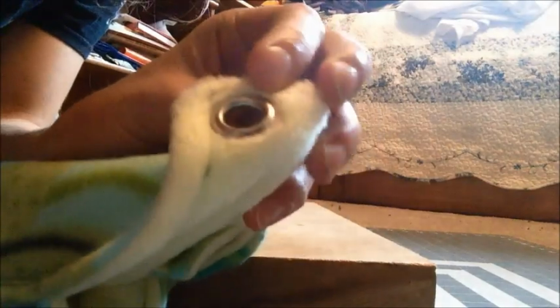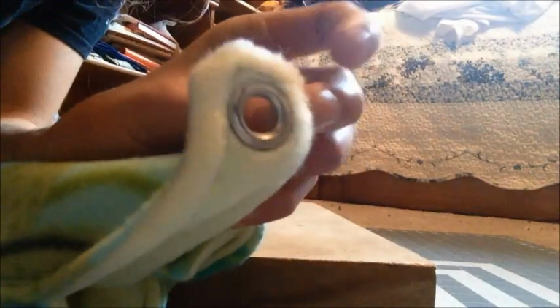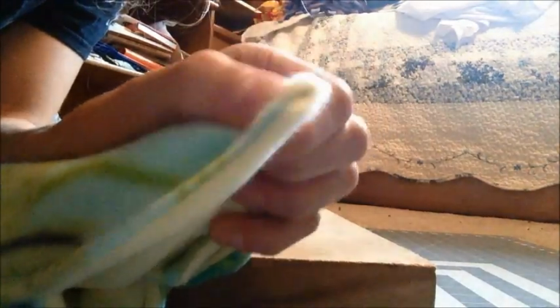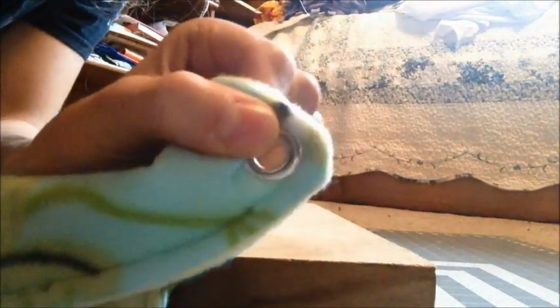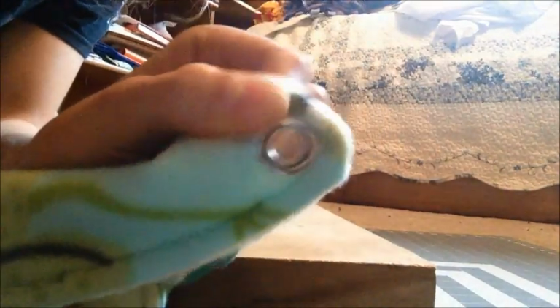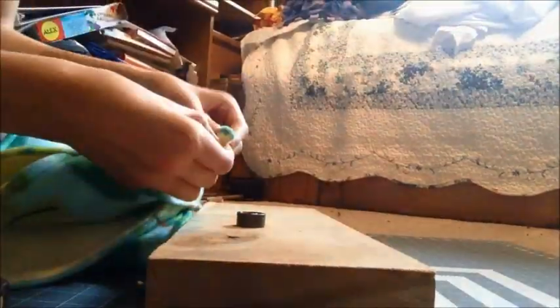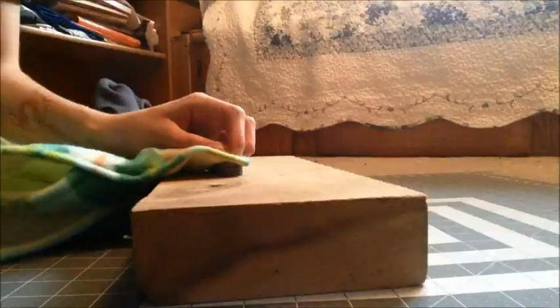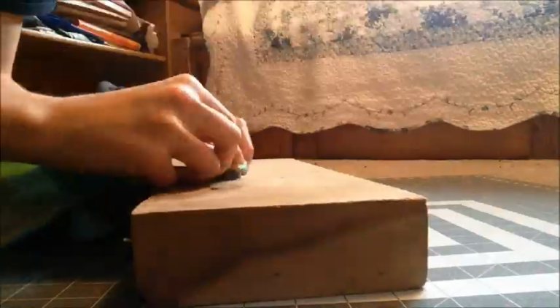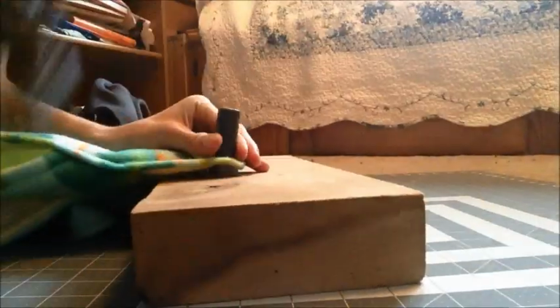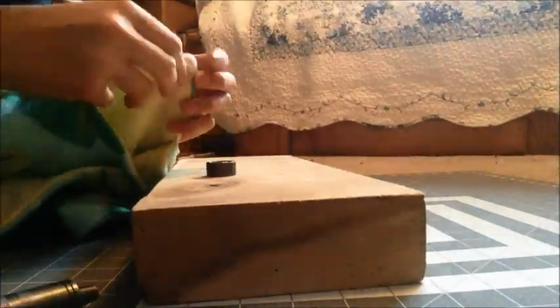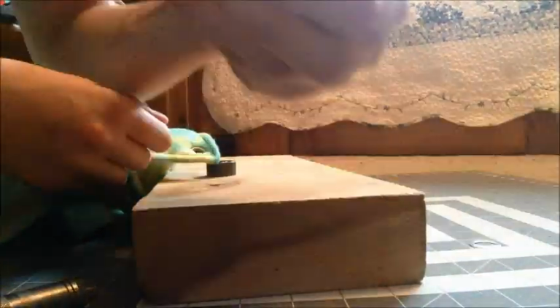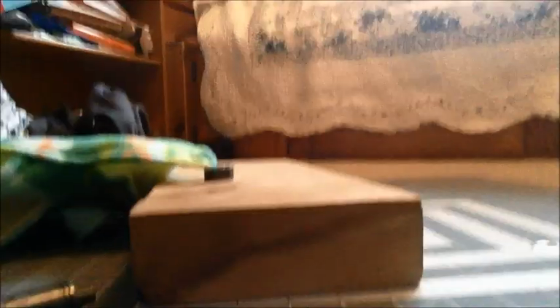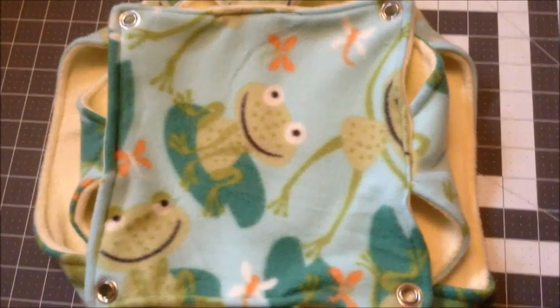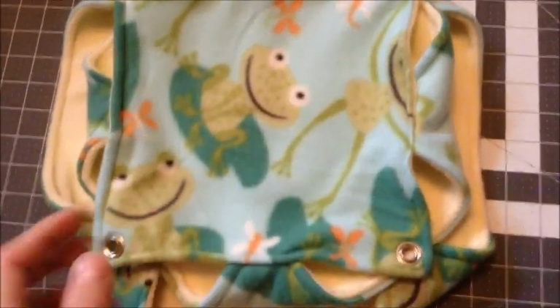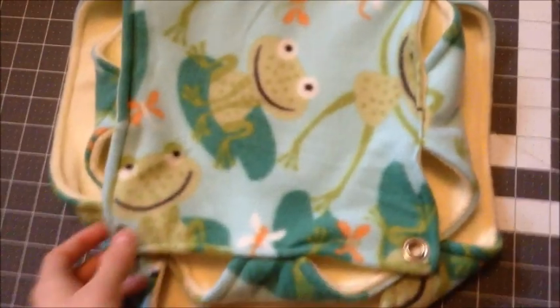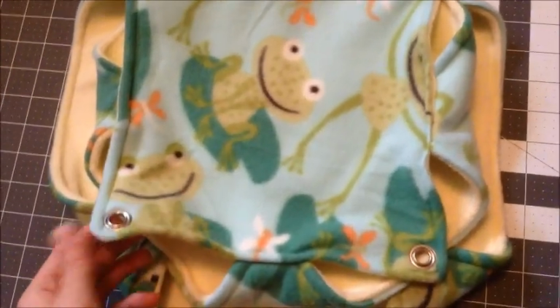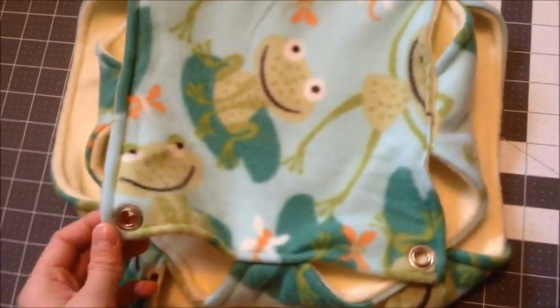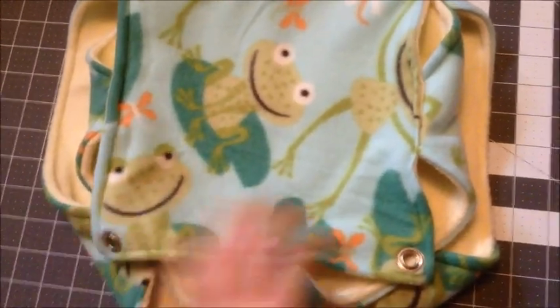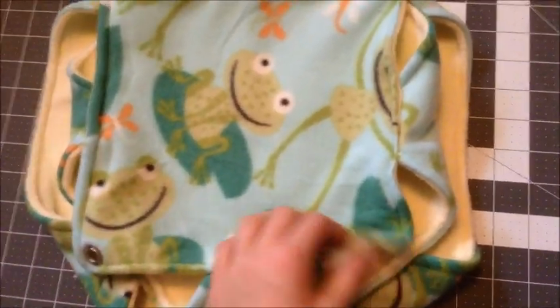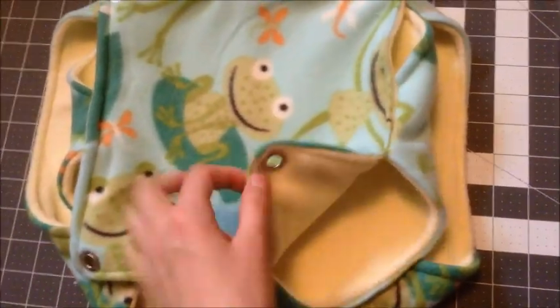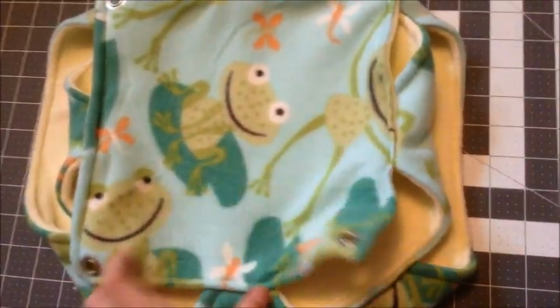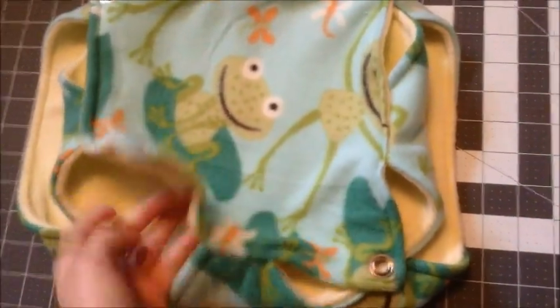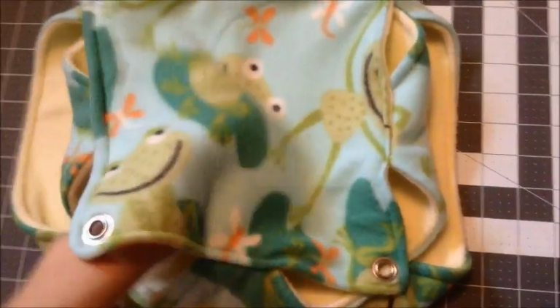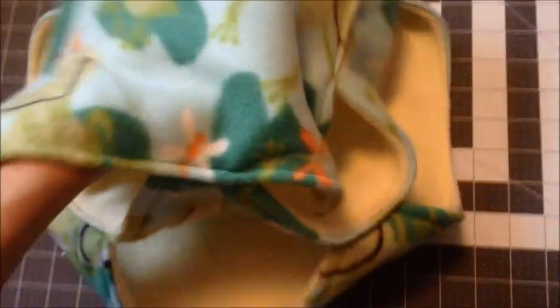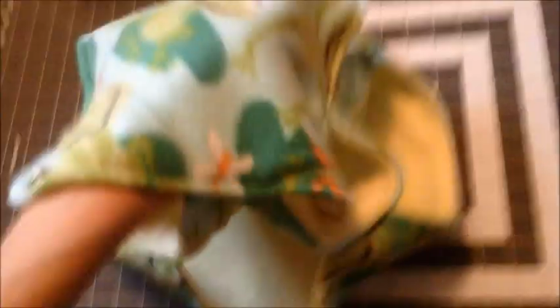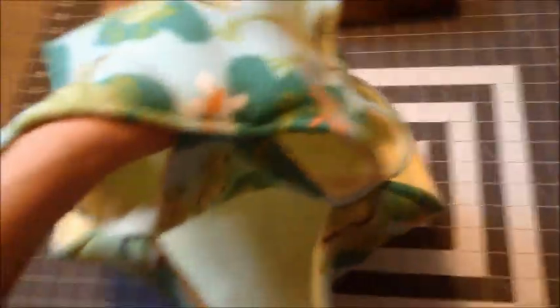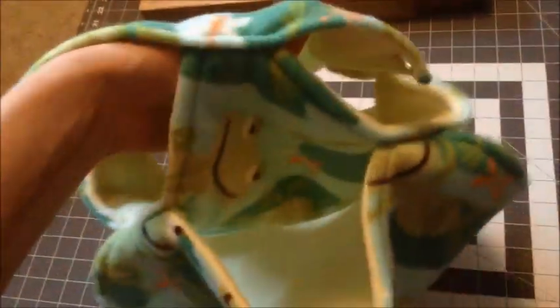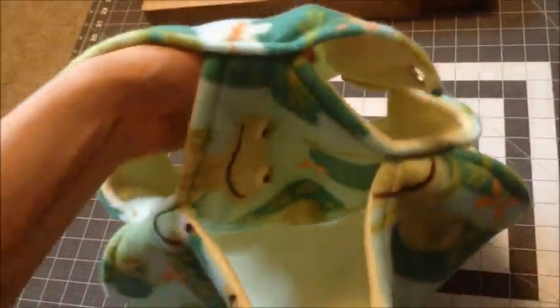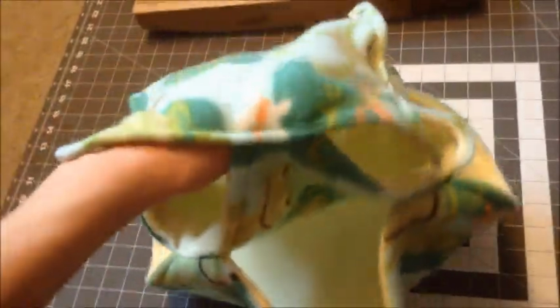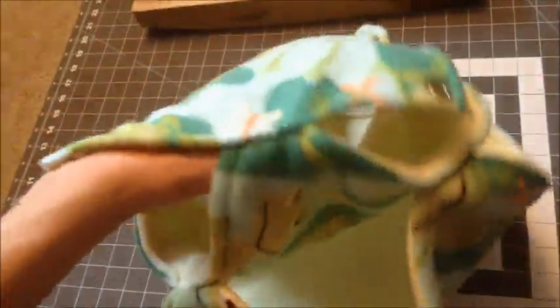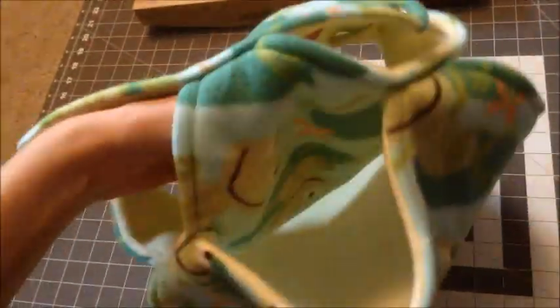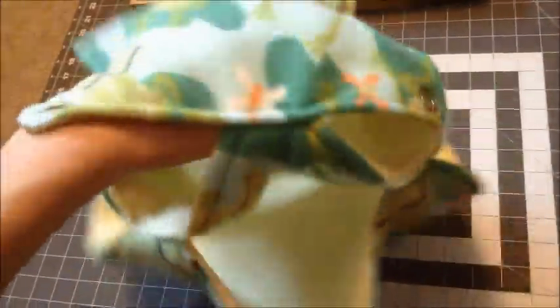There it is — it's set in place! We have our finished product. I've put grommets in all four corners and now I'm just going to go hang it up and show you what it looks like.